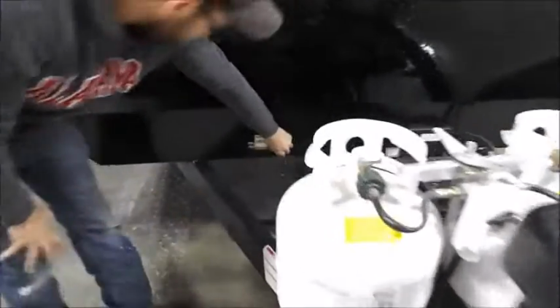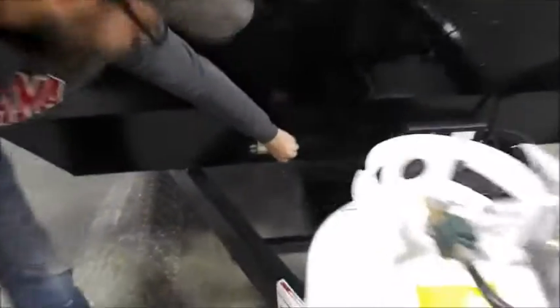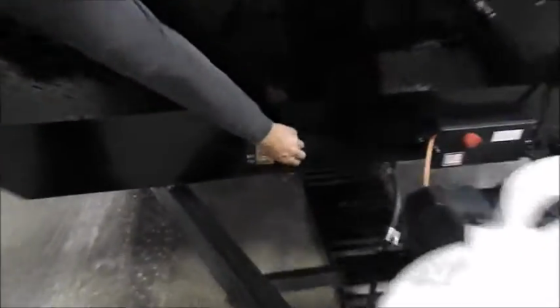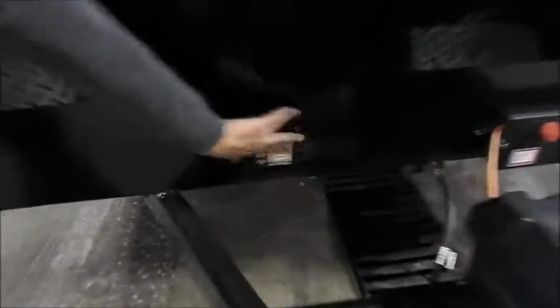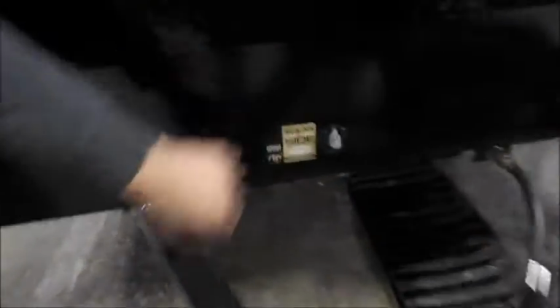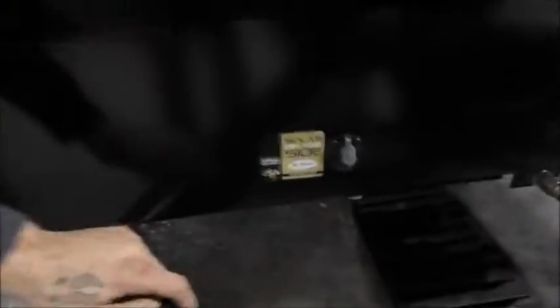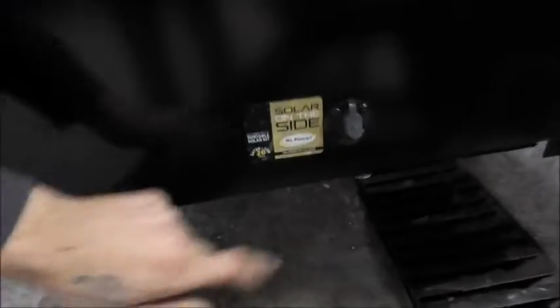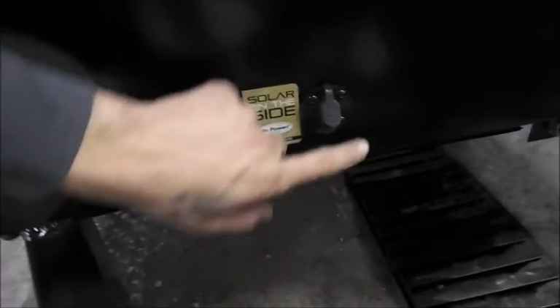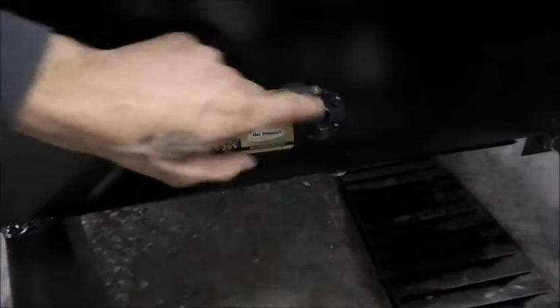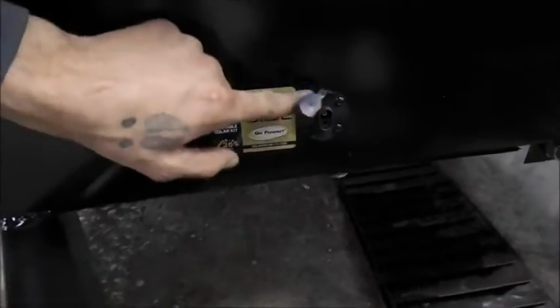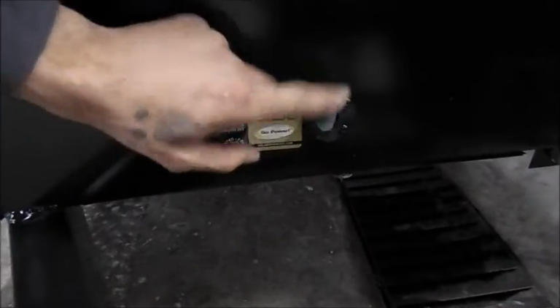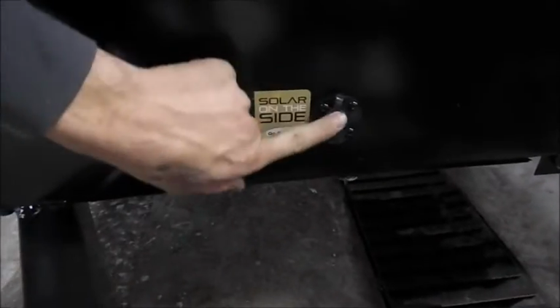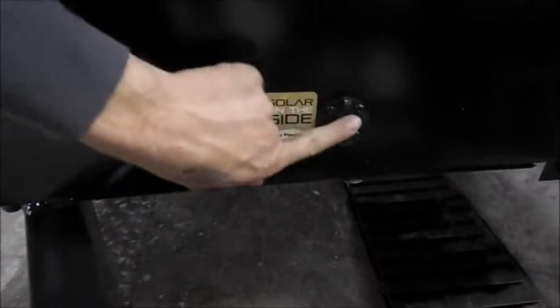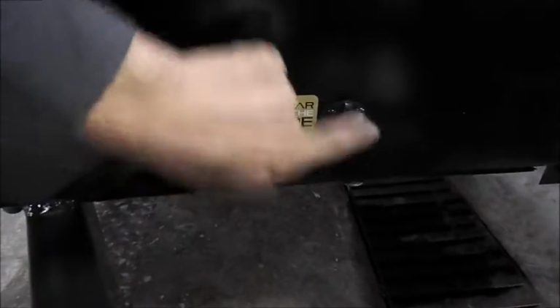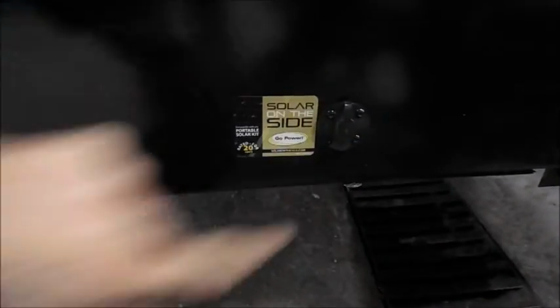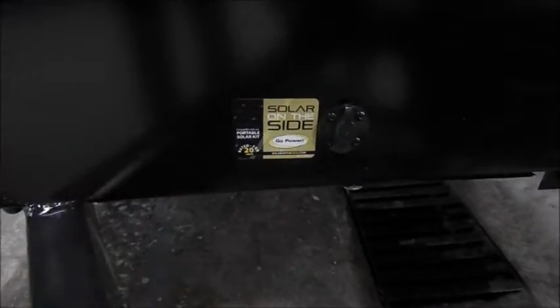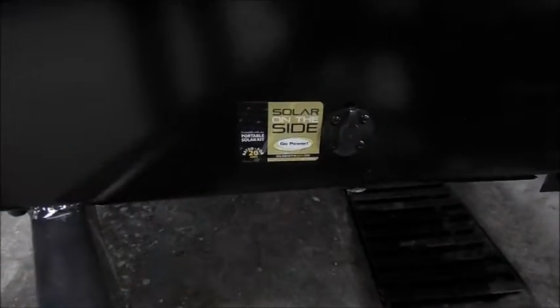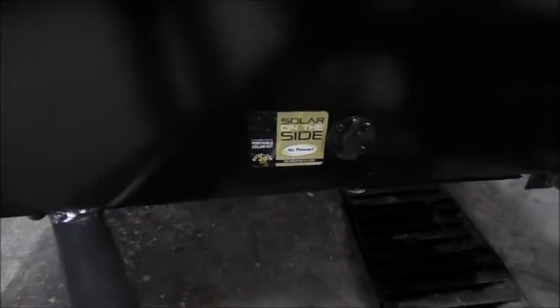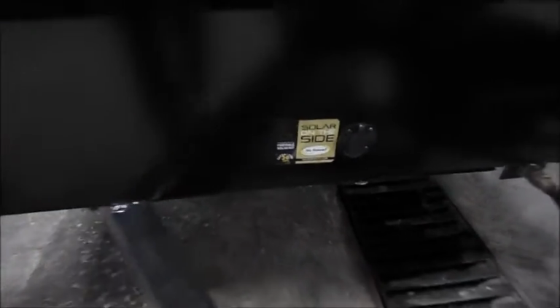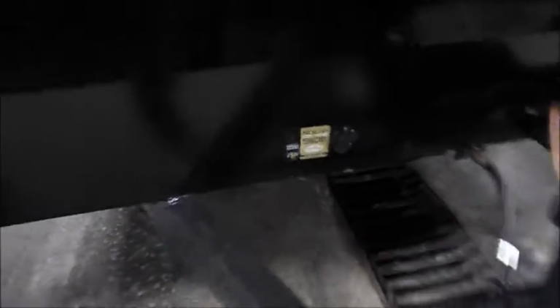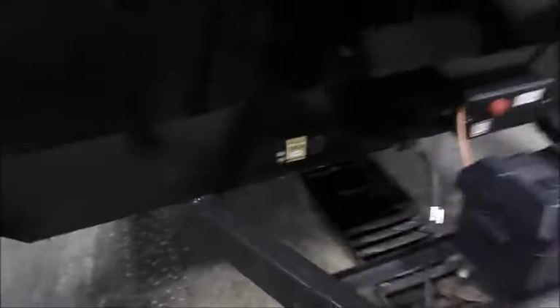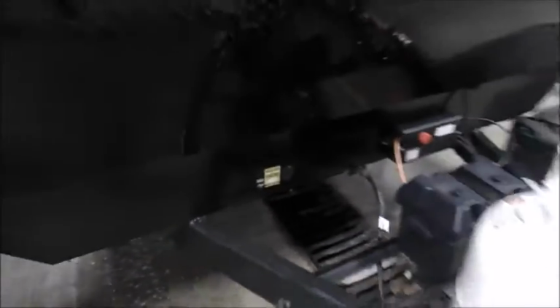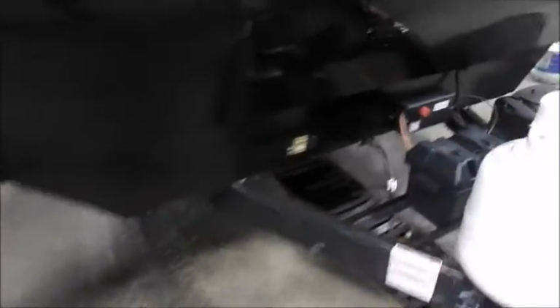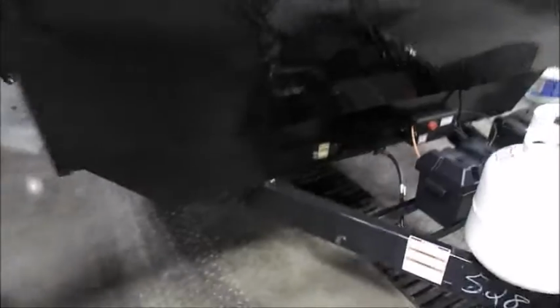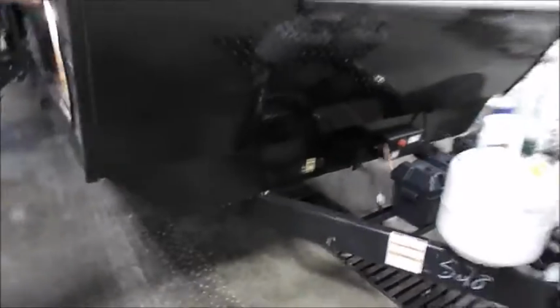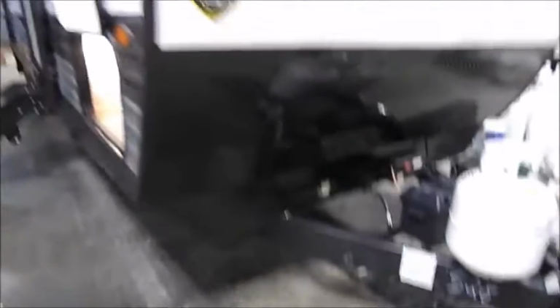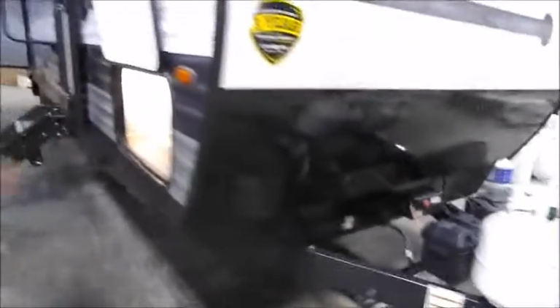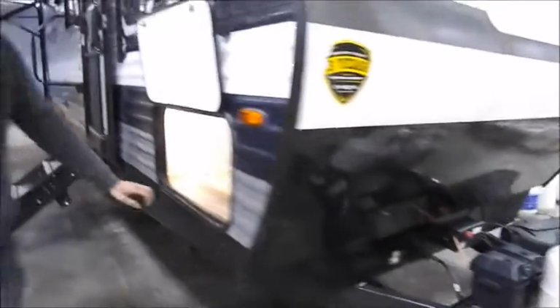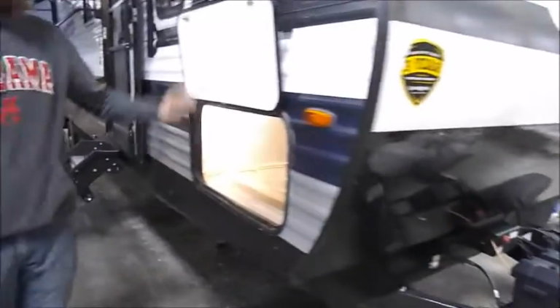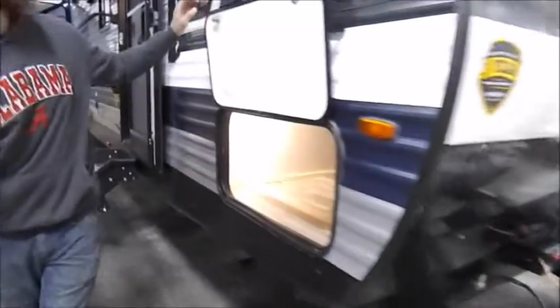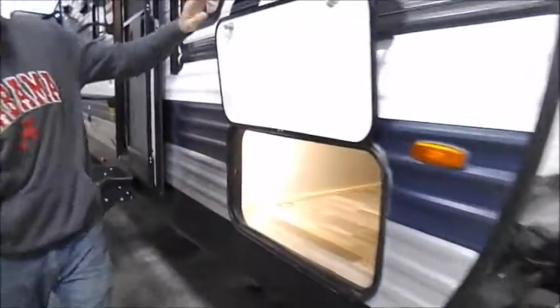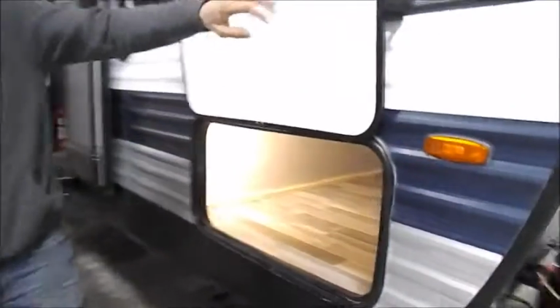This is for solar on the side — it's through Go Power. You can get one to plug it in there, and that directly charges your battery. It does not have anything else to do with the solar up top.